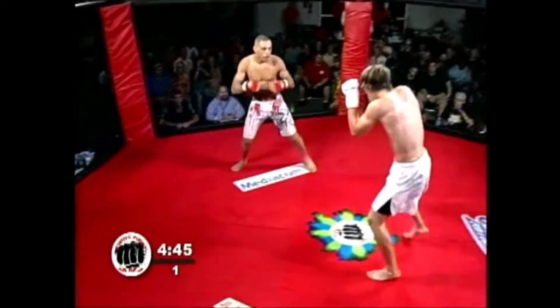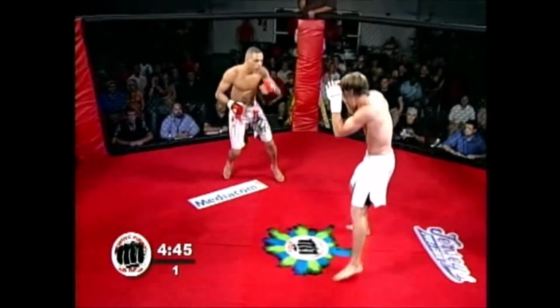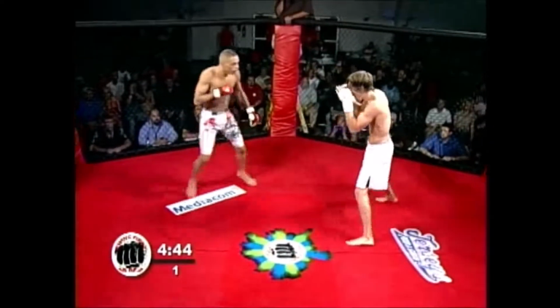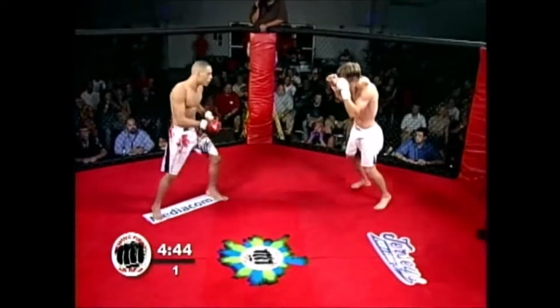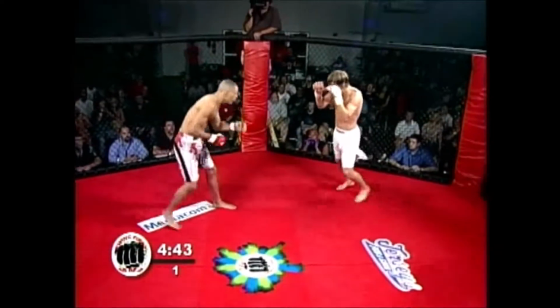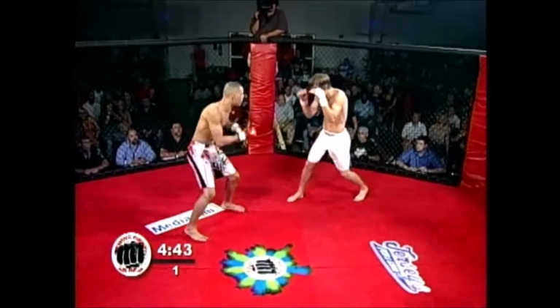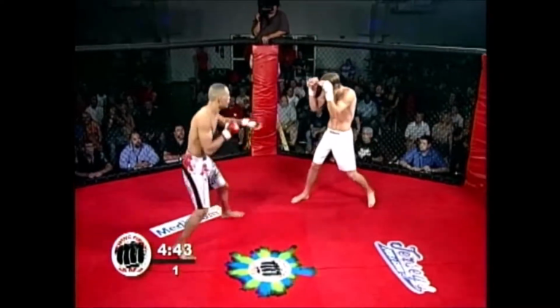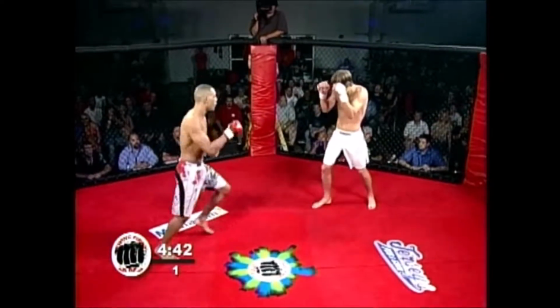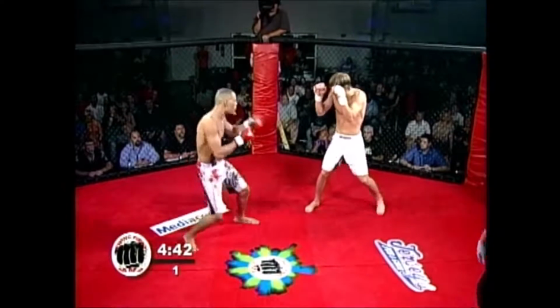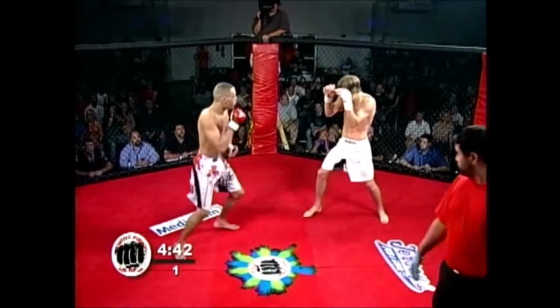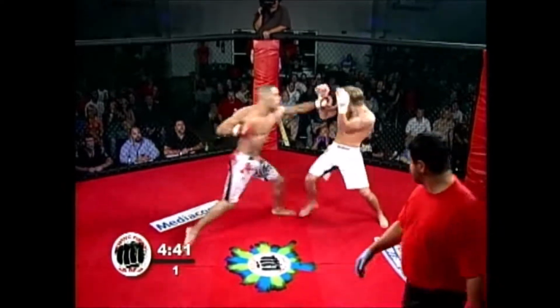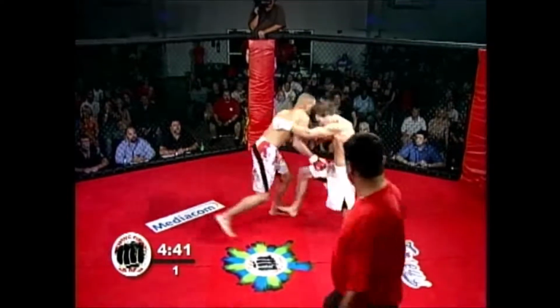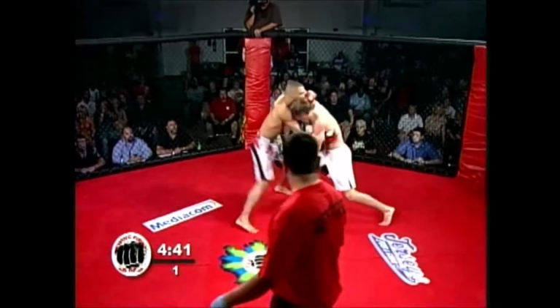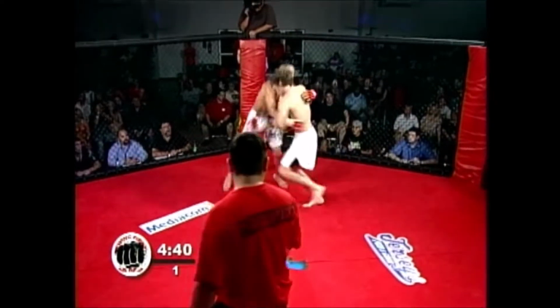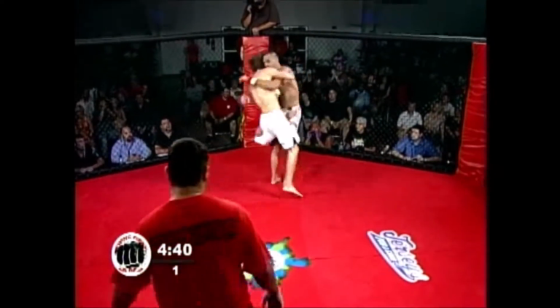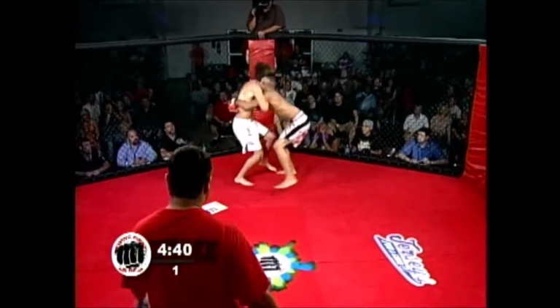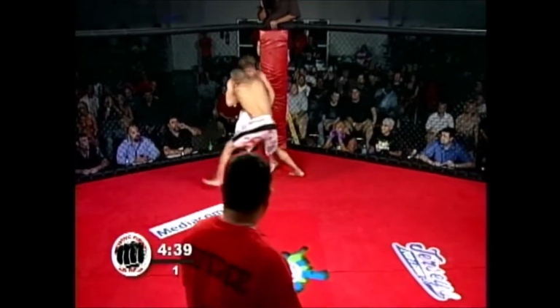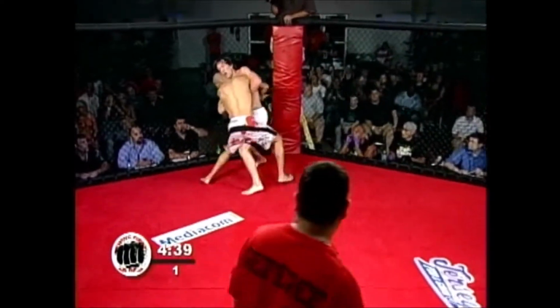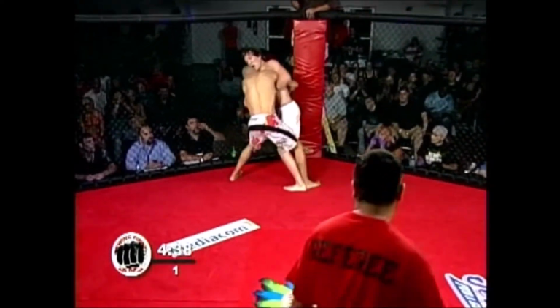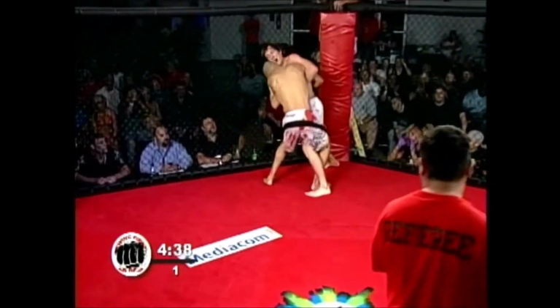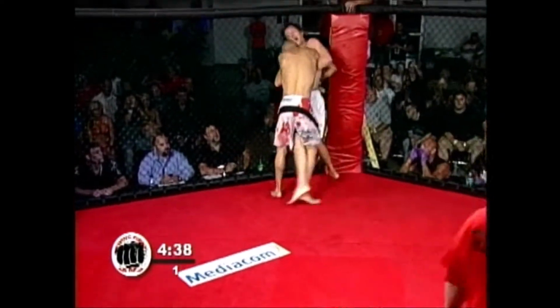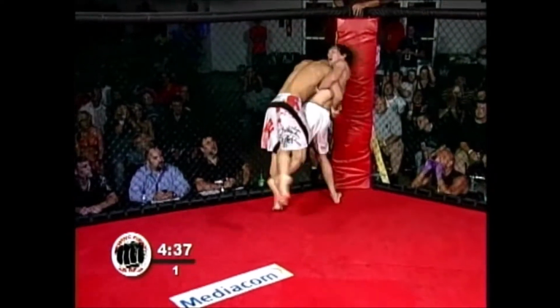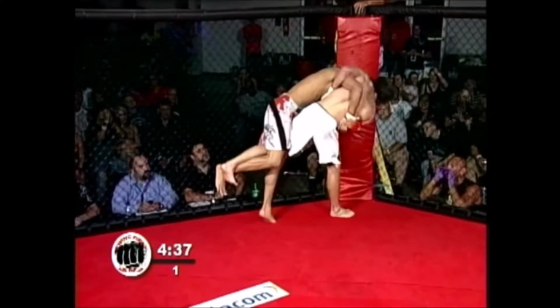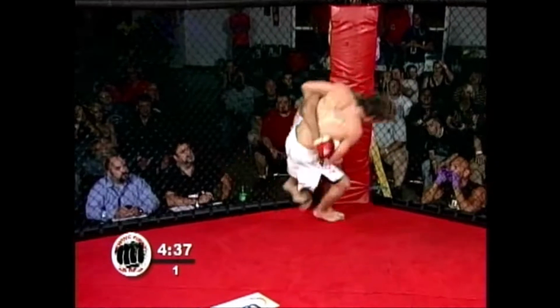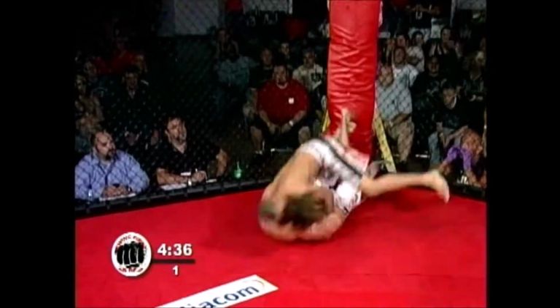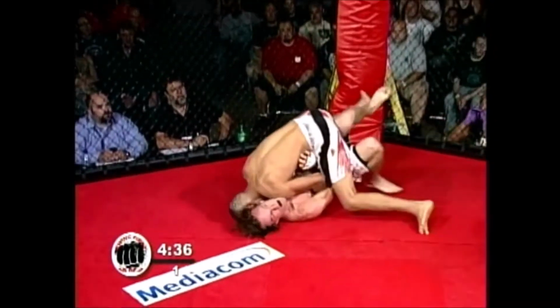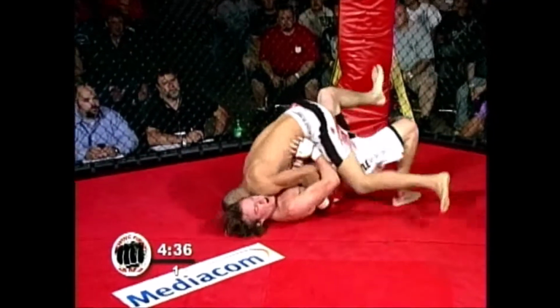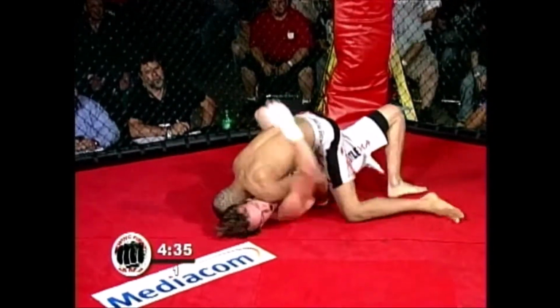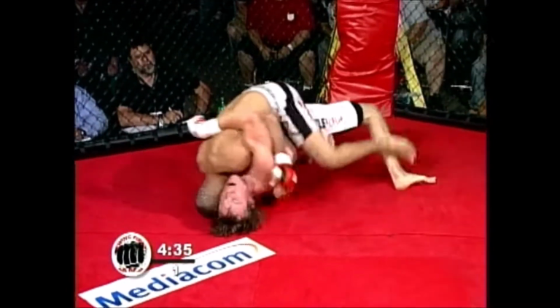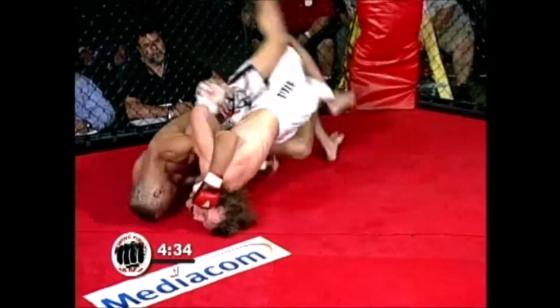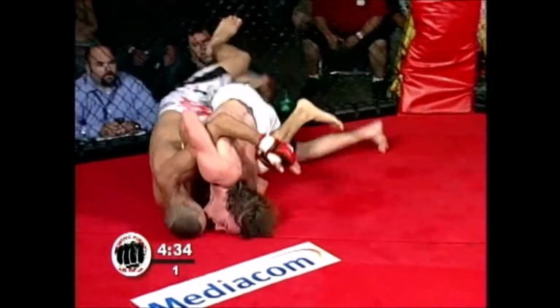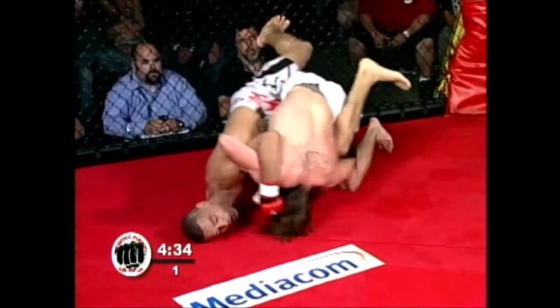So Mahaffey, the left-hander, facing Right, the right-hander. Look at that right hand — right to the forehead of Mahaffey, and he remains on his feet. Now right takes him down to the ground.